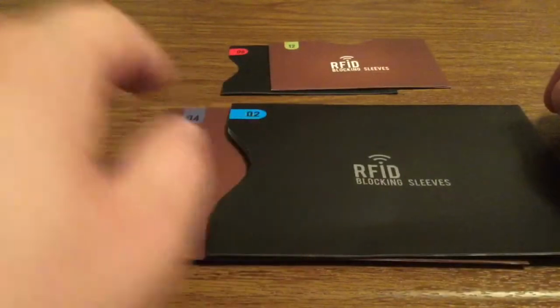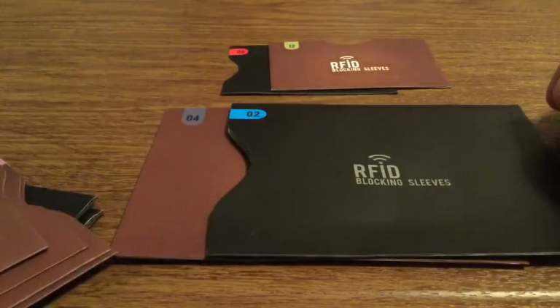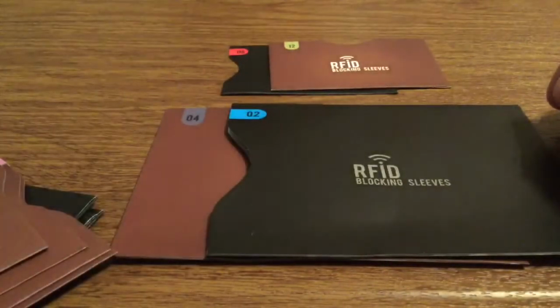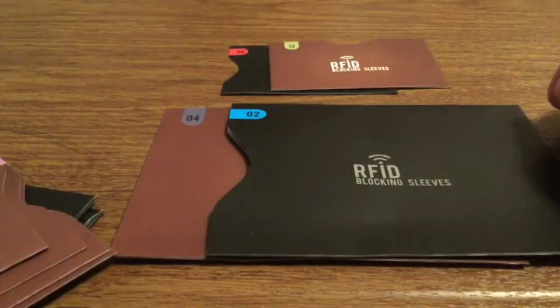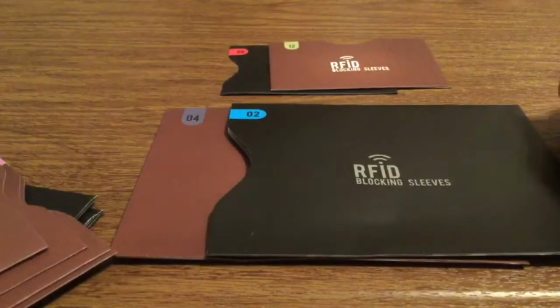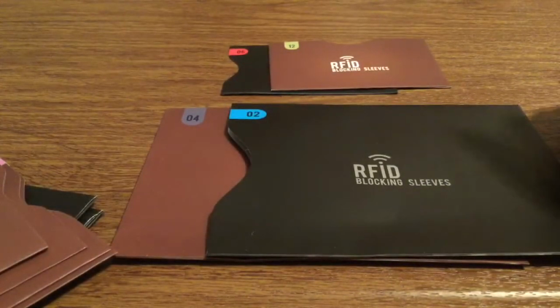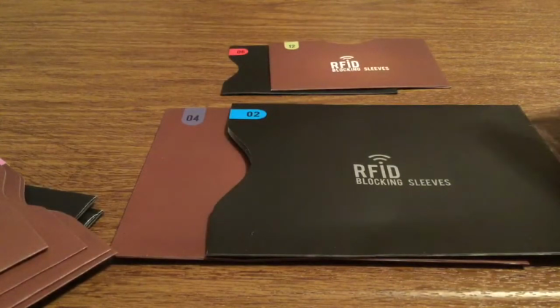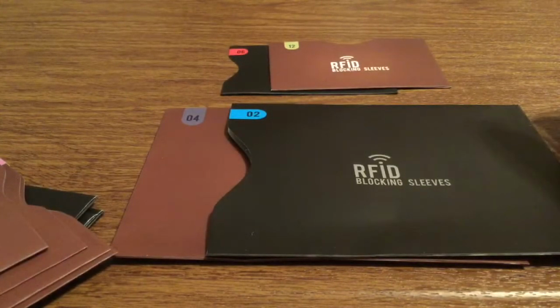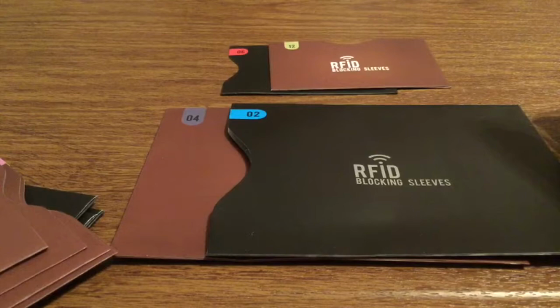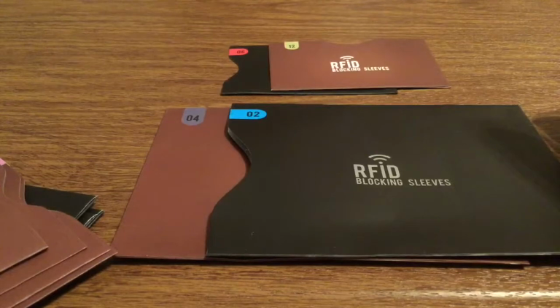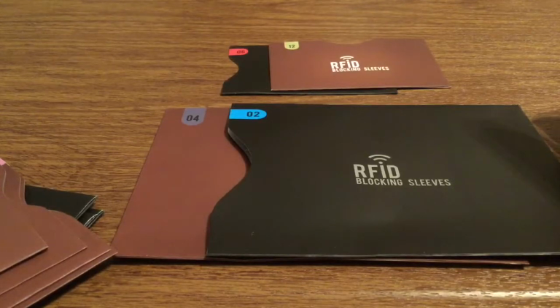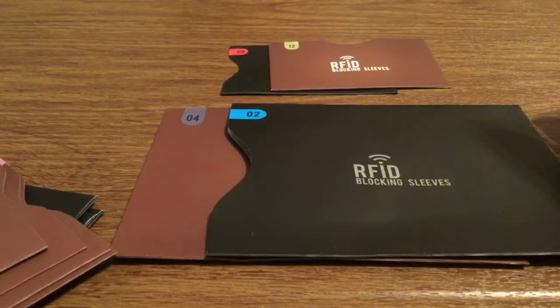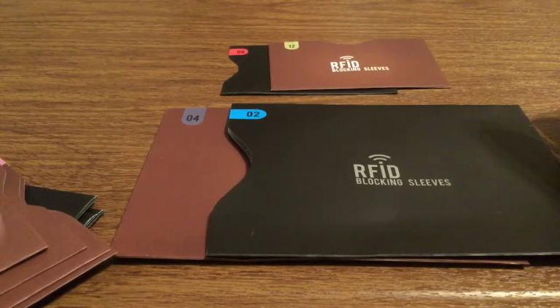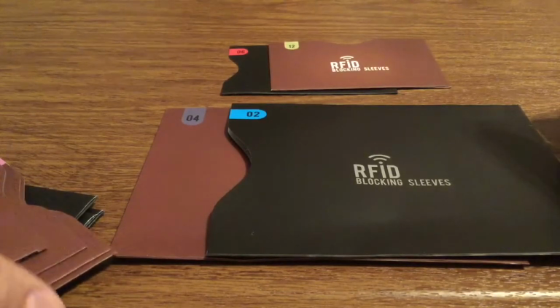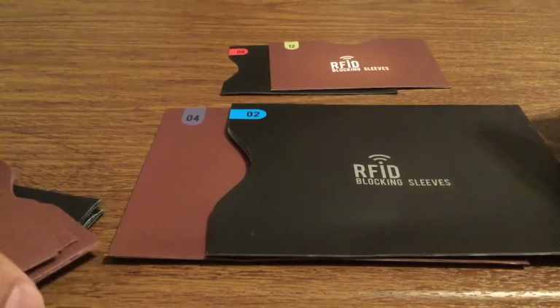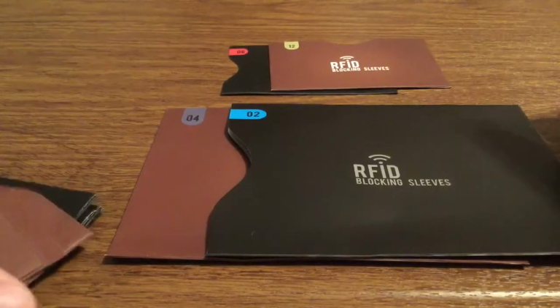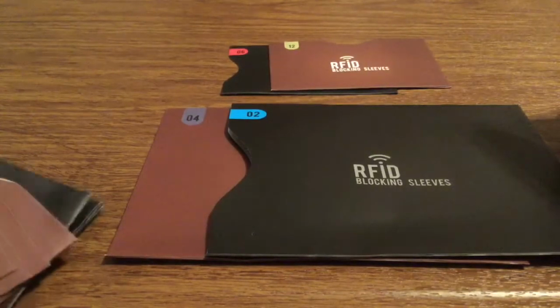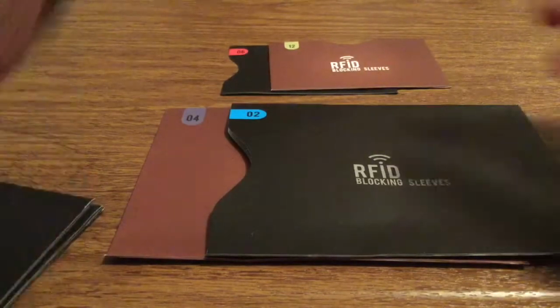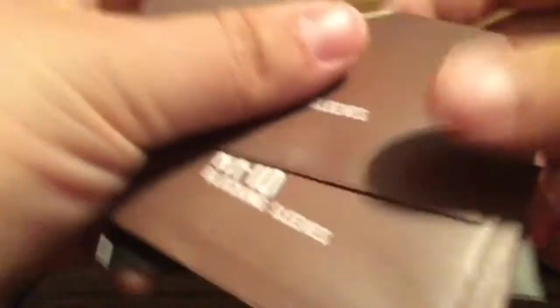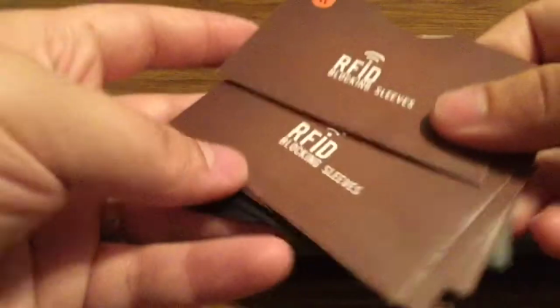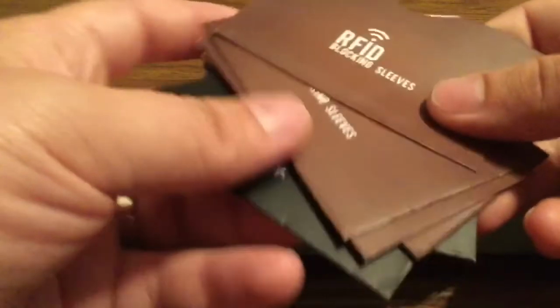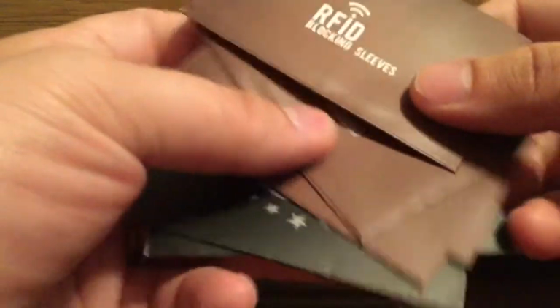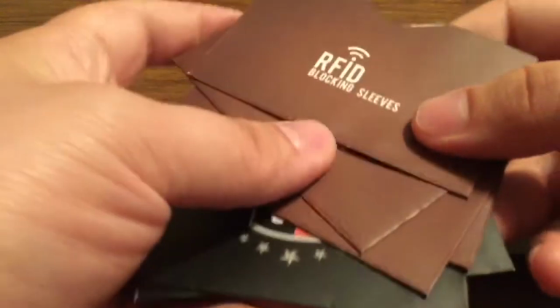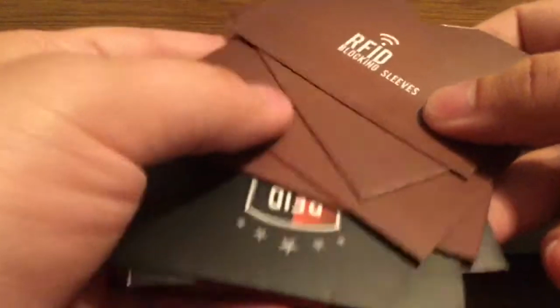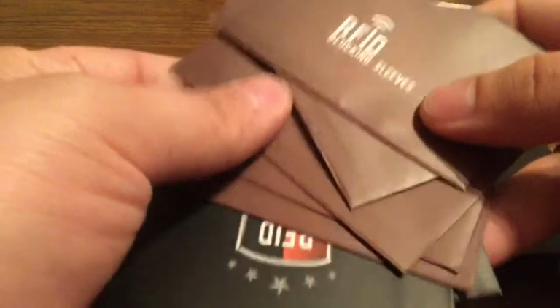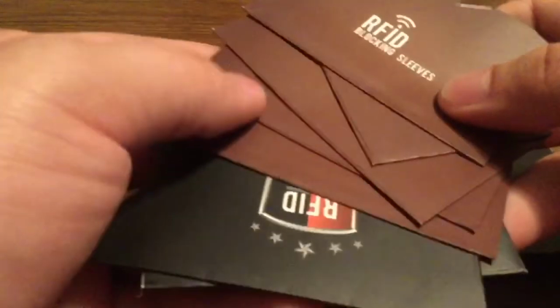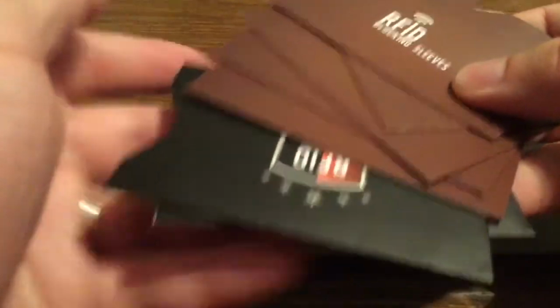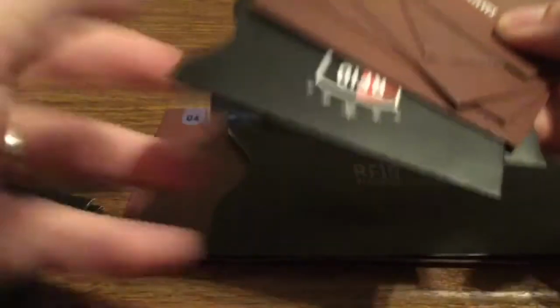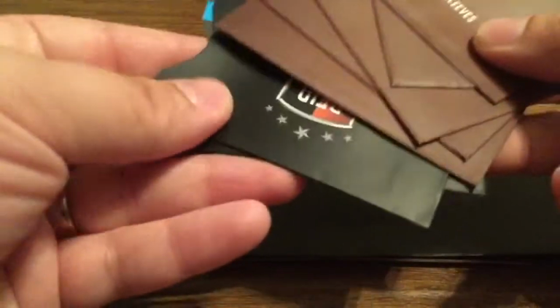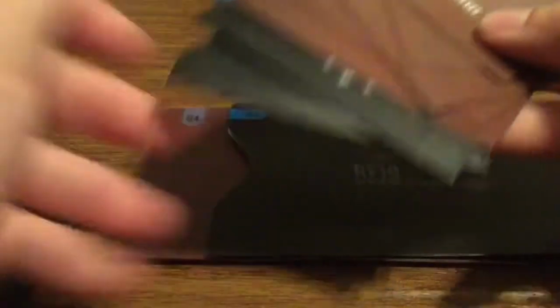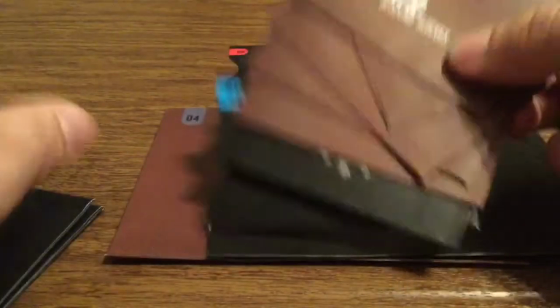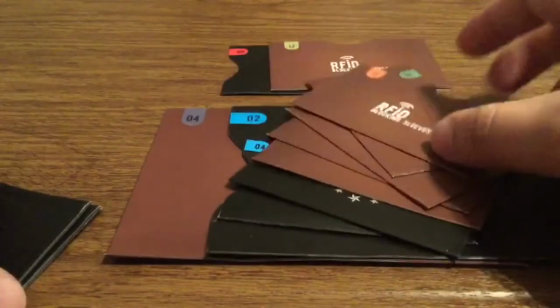The good thing is, if you're only carrying around a couple of credit cards or just one passport, you have plenty as backup — just in case you lose, misplace, or tear one.